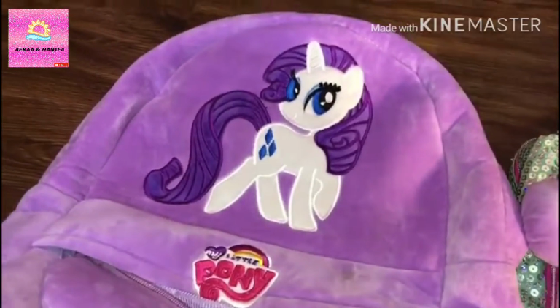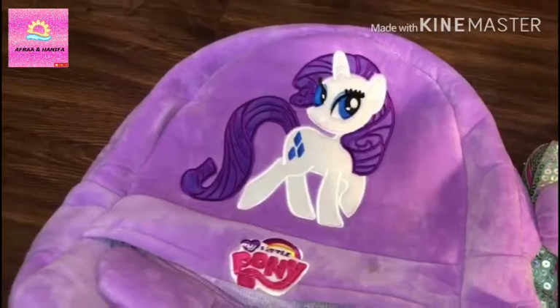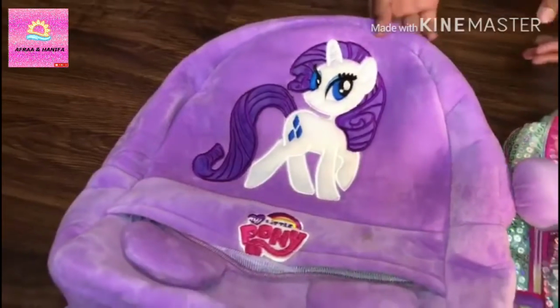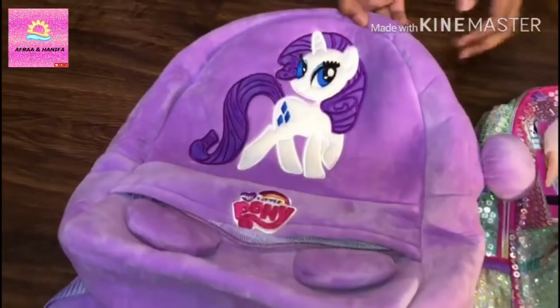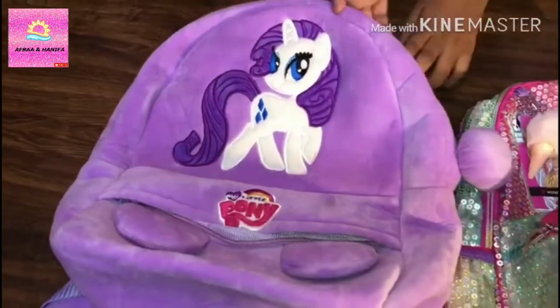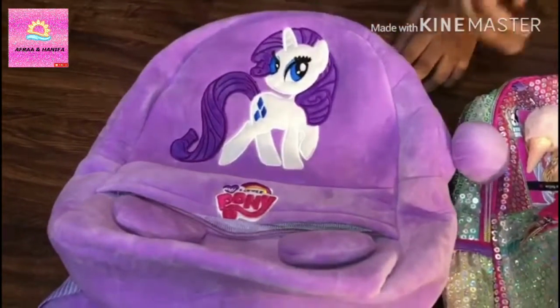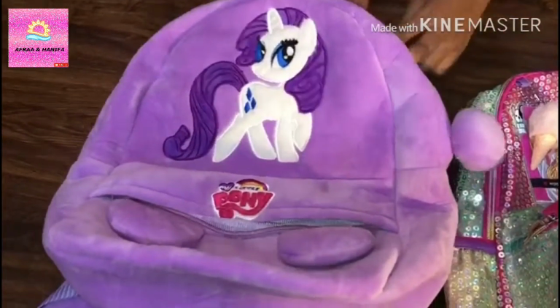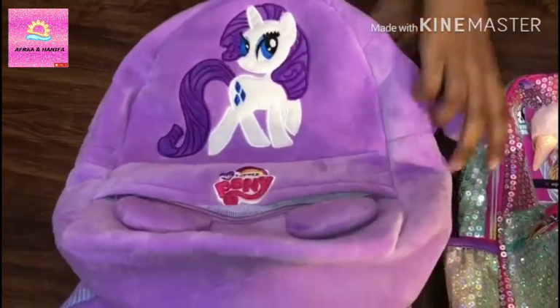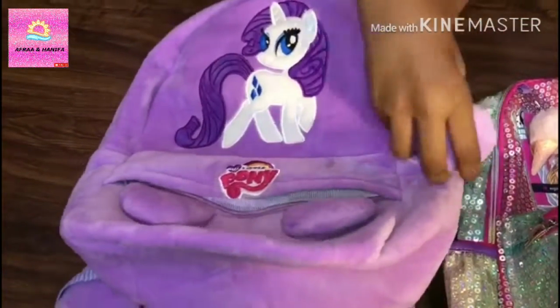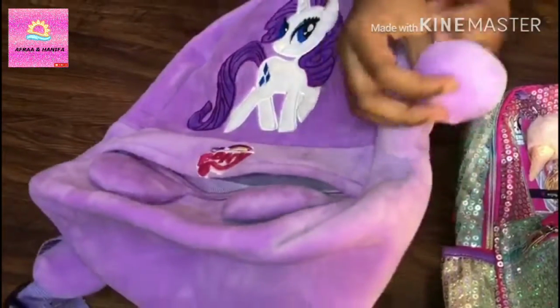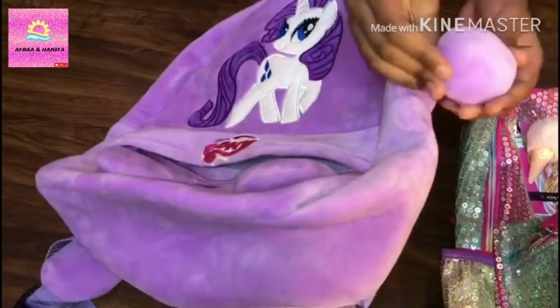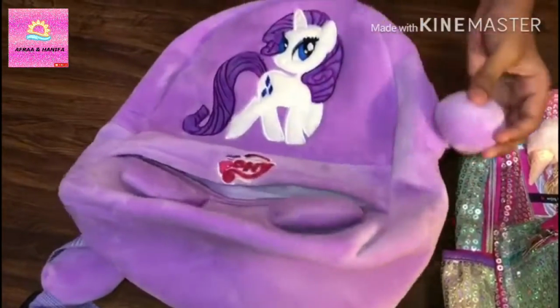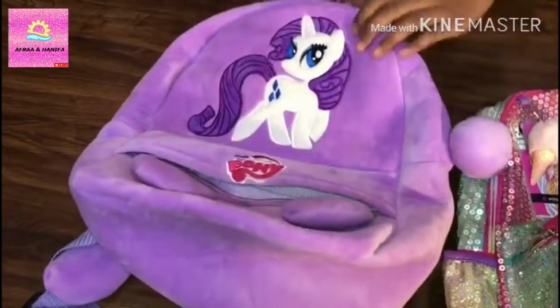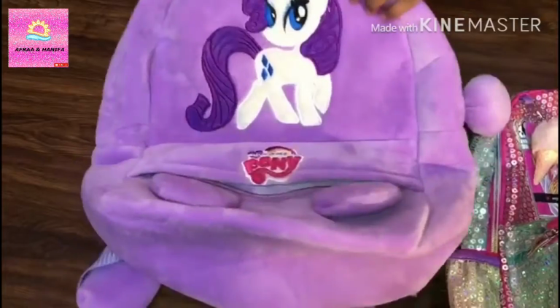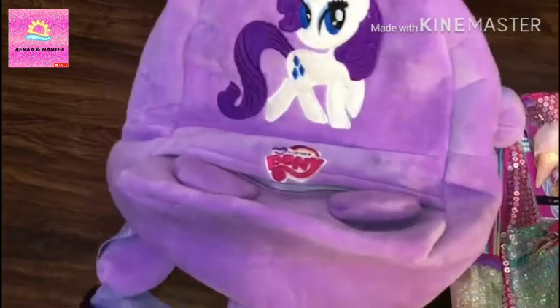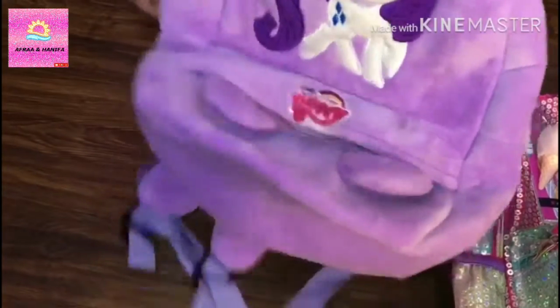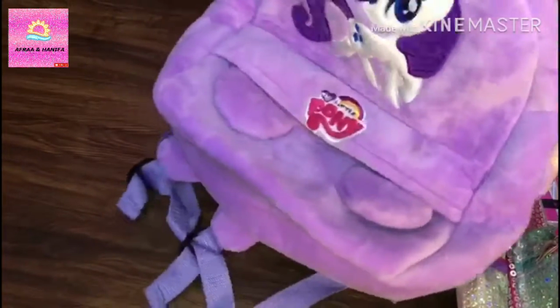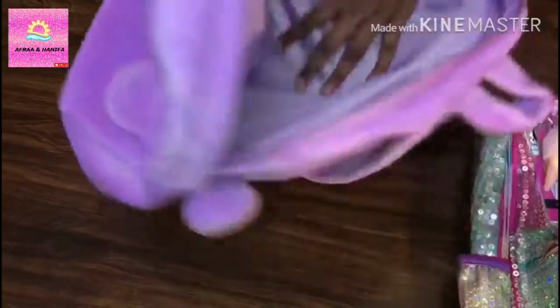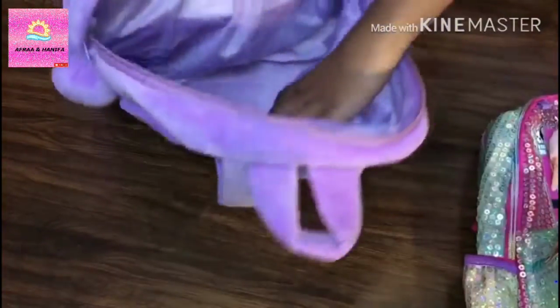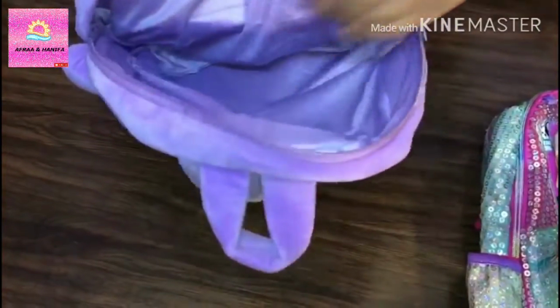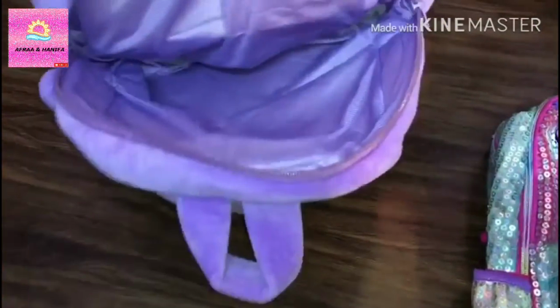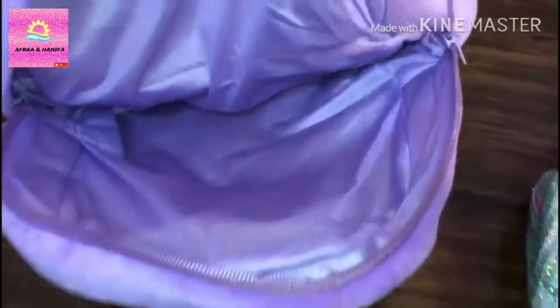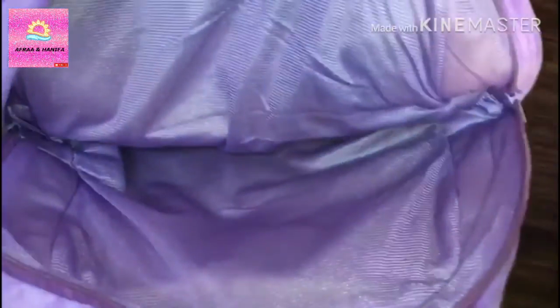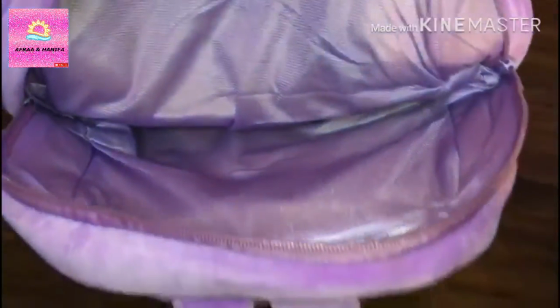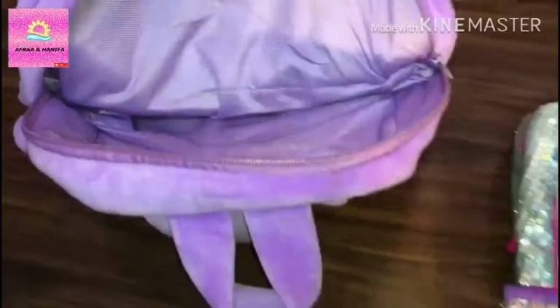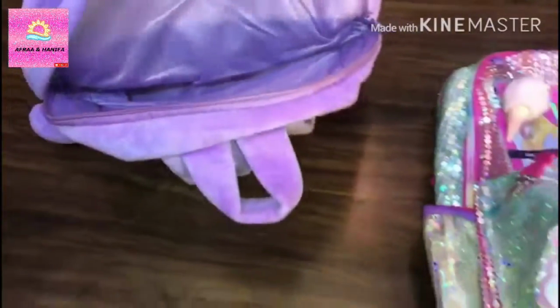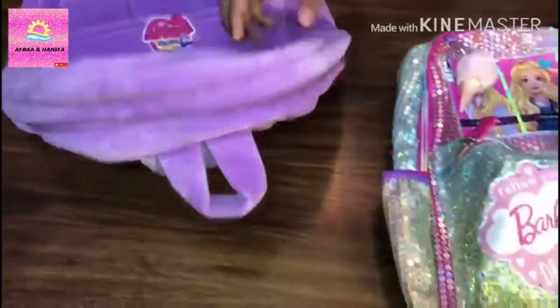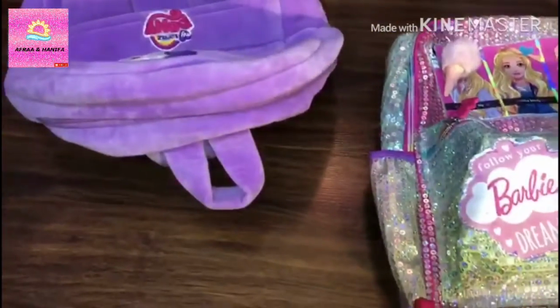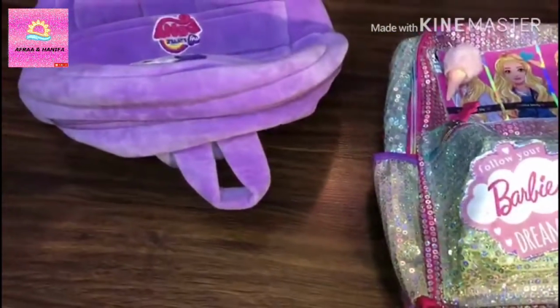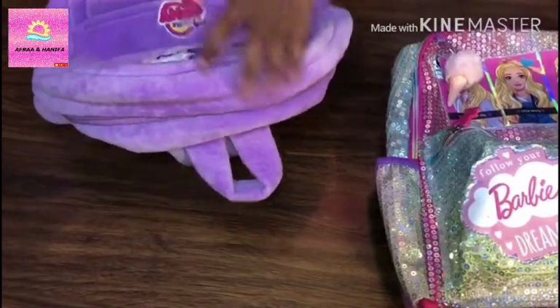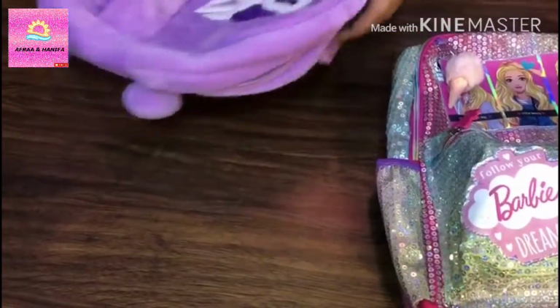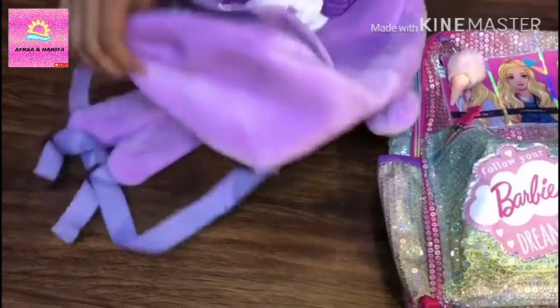Now I am going to show you the second zip compartment. This is my second zip. You can keep all your things in here while you are traveling. I use my backpacks while traveling.